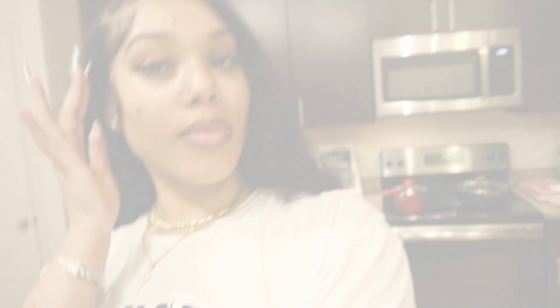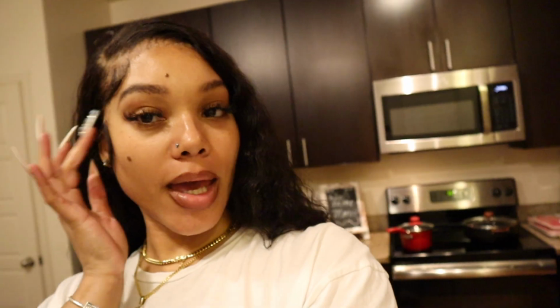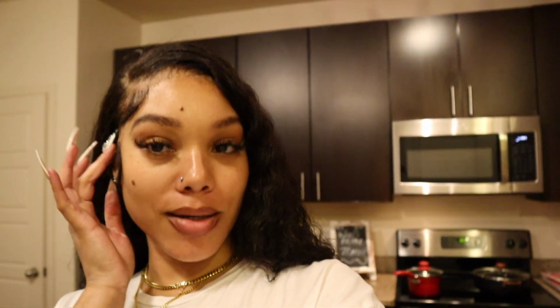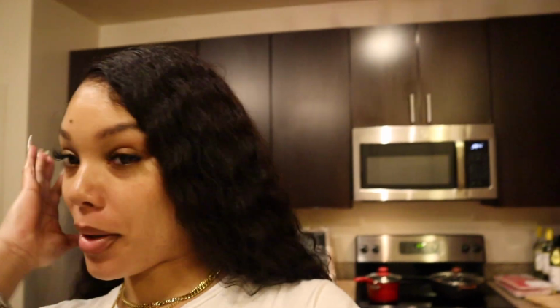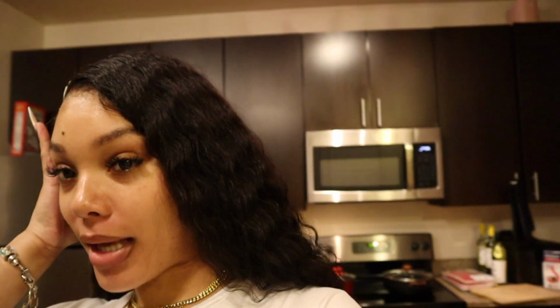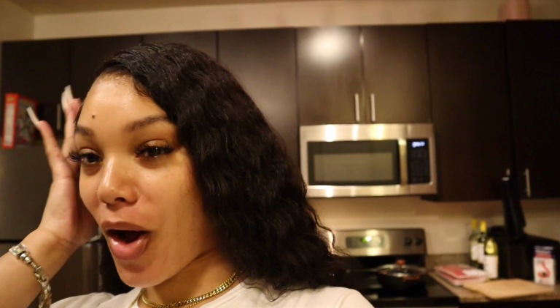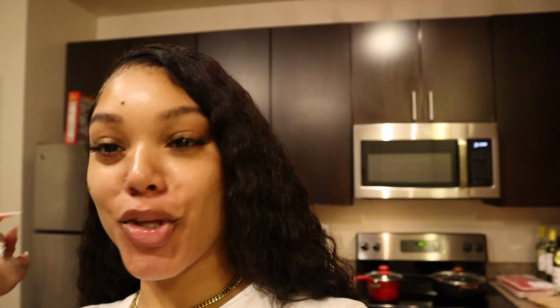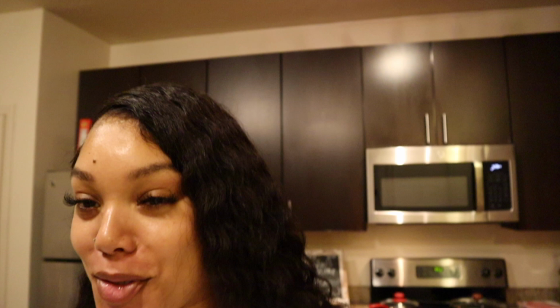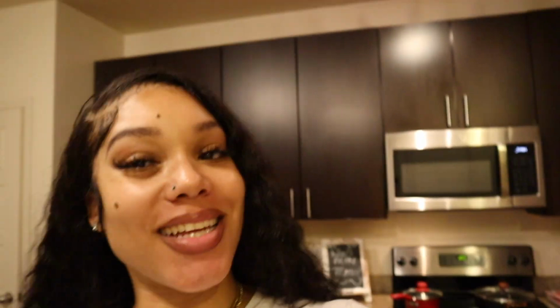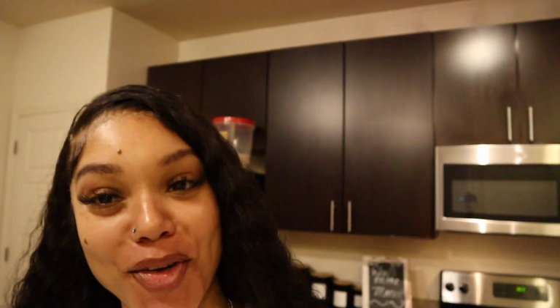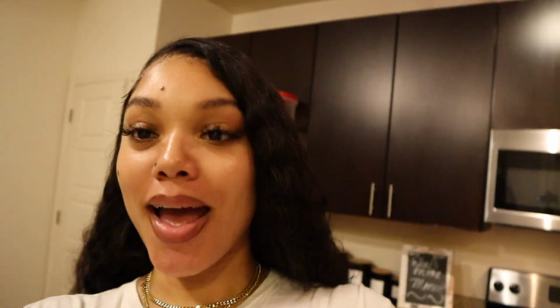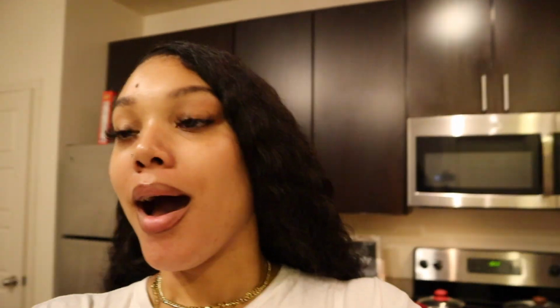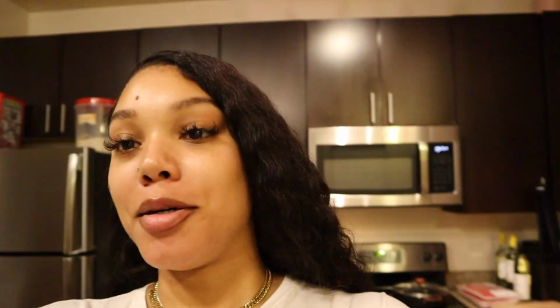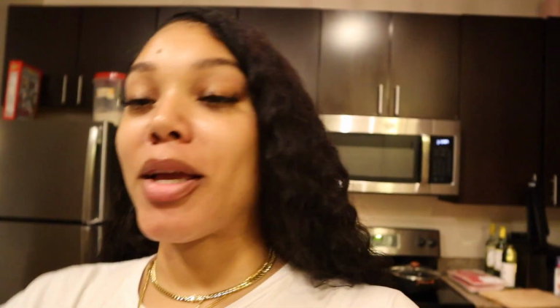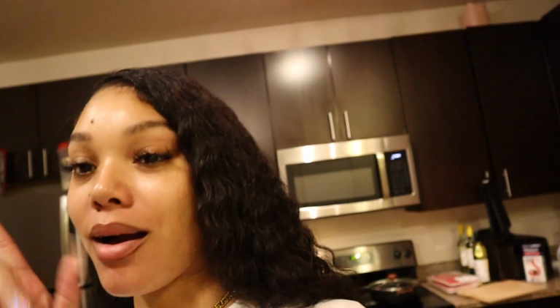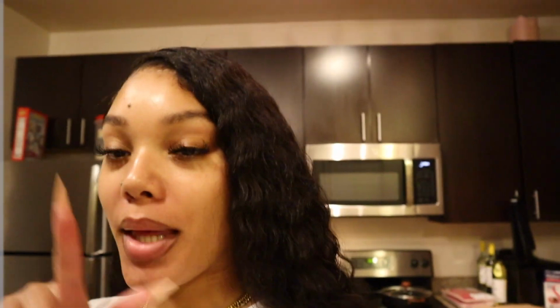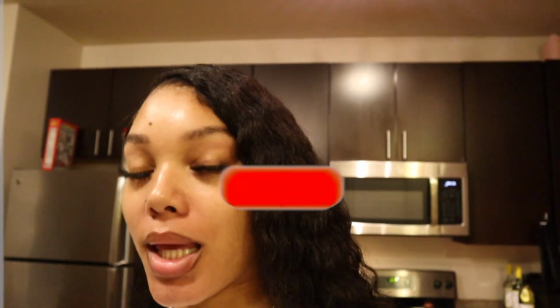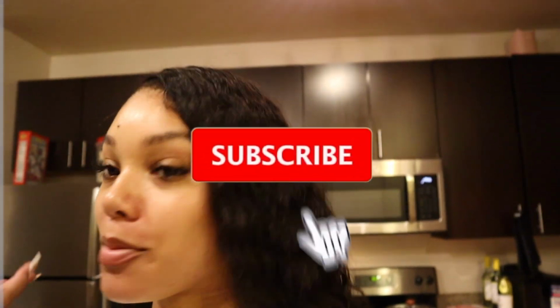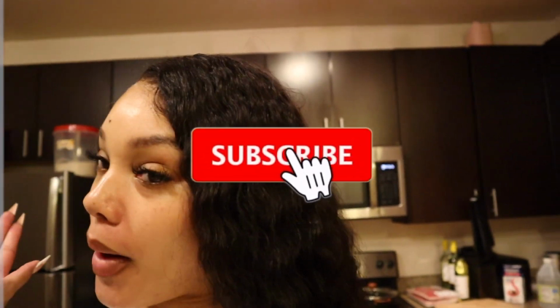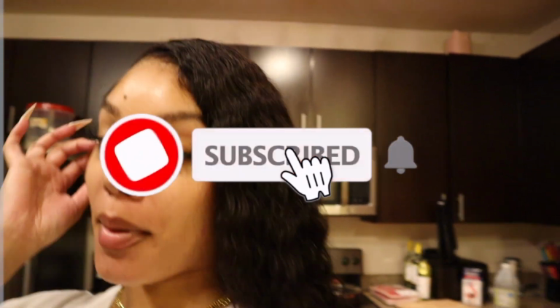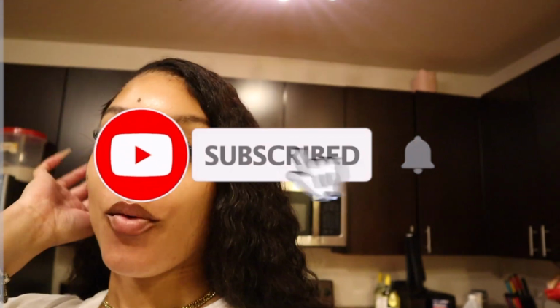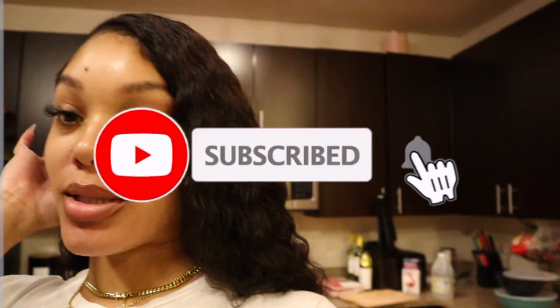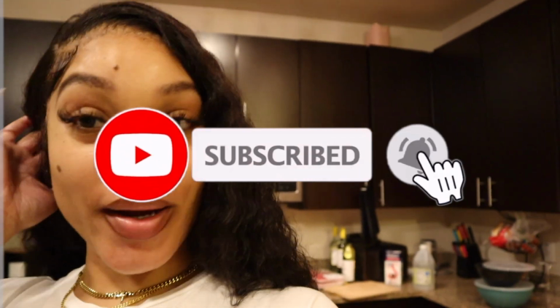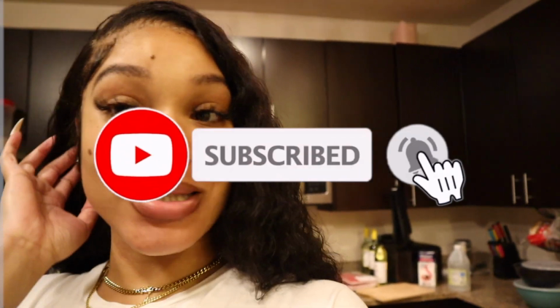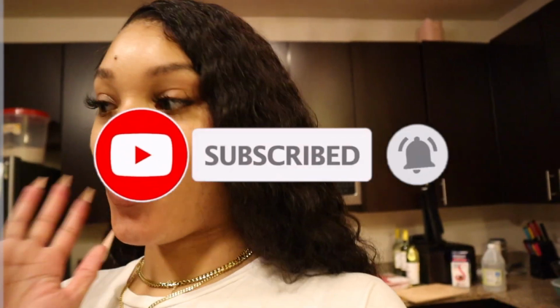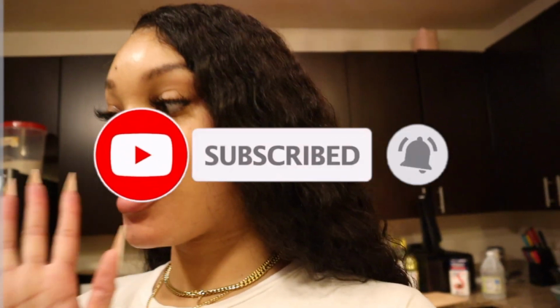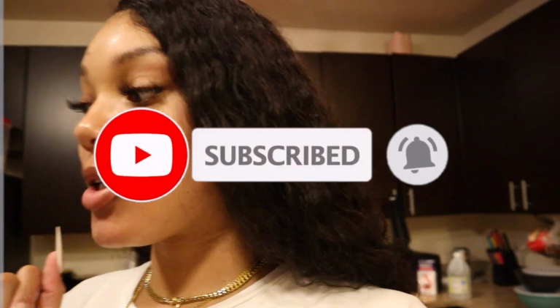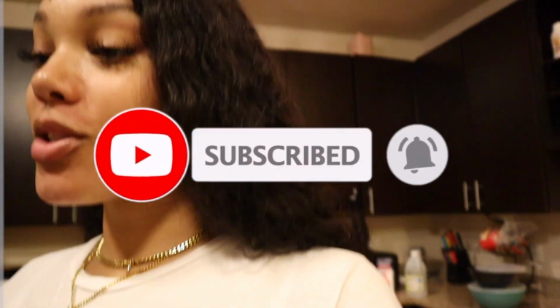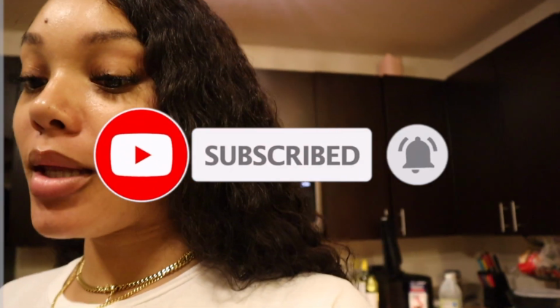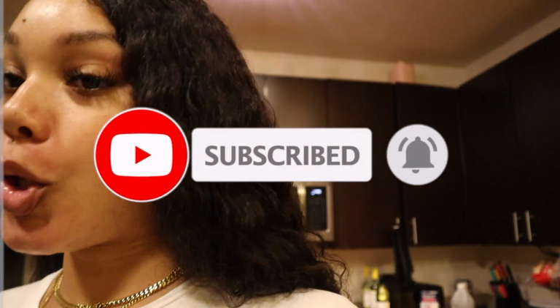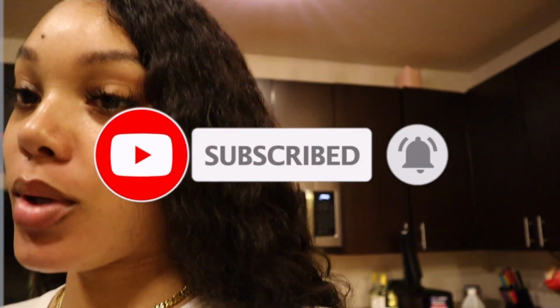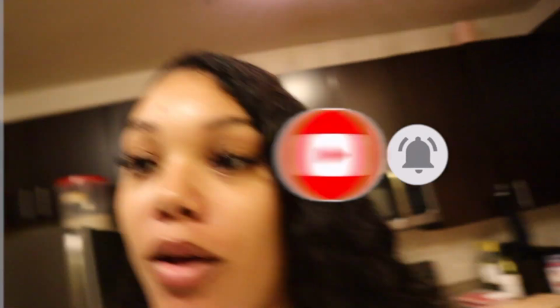Hey y'all, welcome back to our YouTube channel. Make sure y'all comment, like, and subscribe. Rodrigo's not here right now, he's at work, so this is going to be like a cute little cooking vlog.